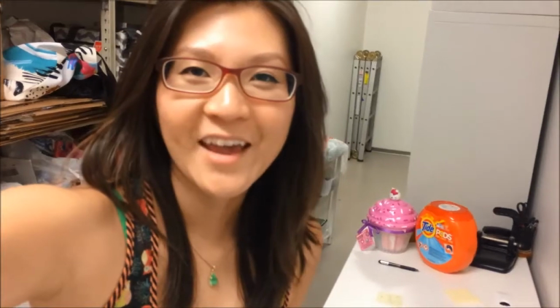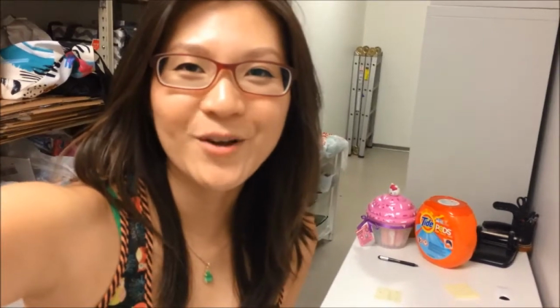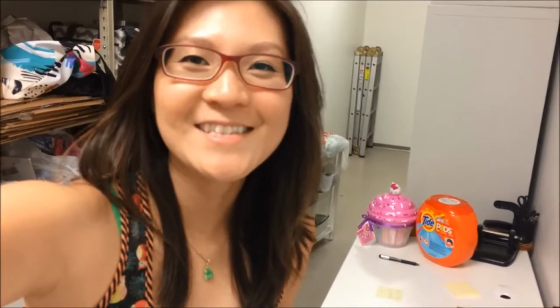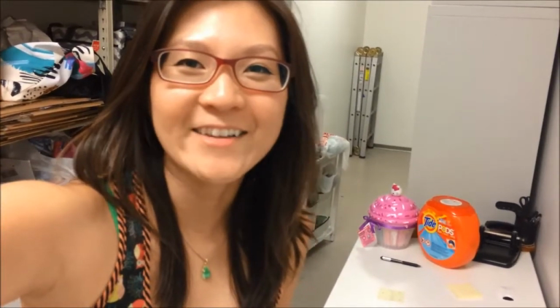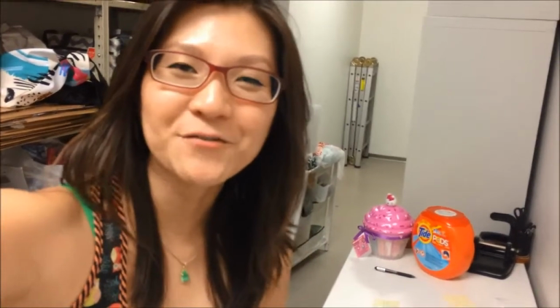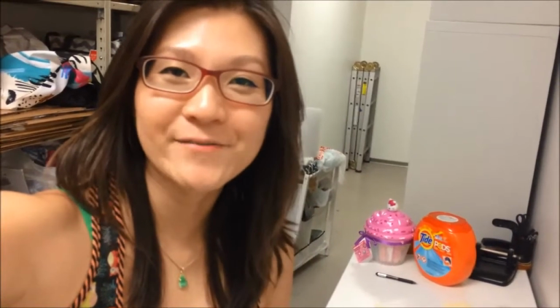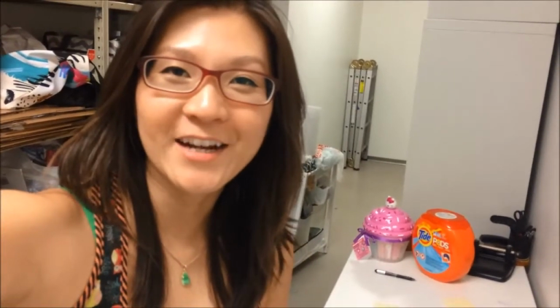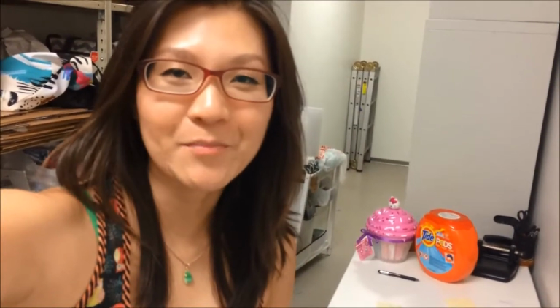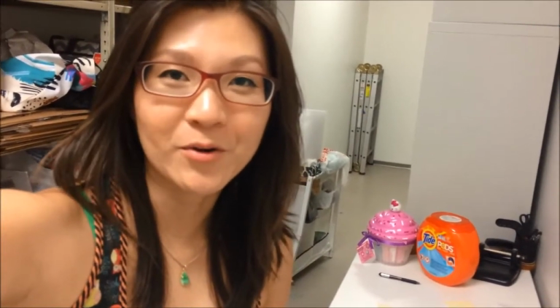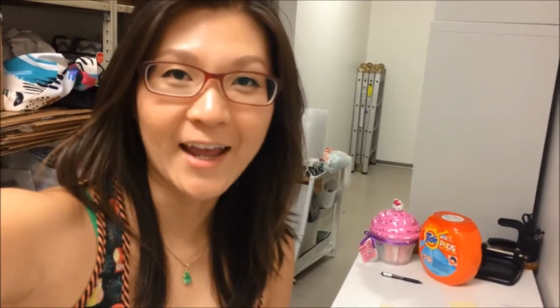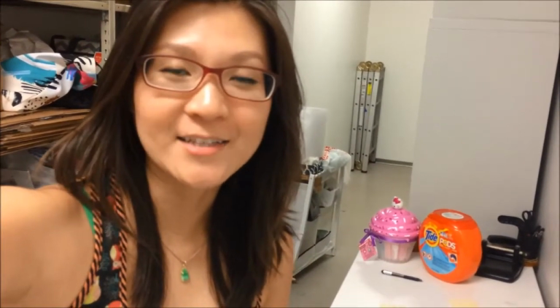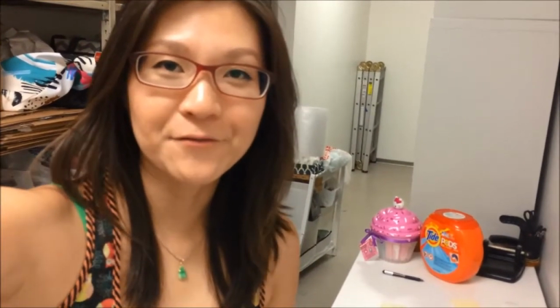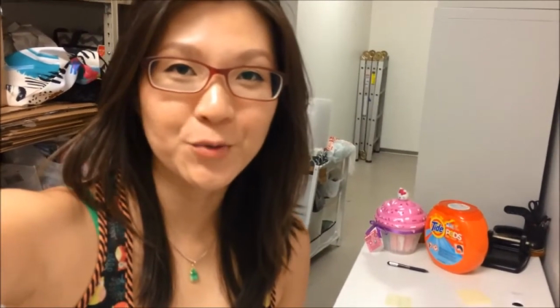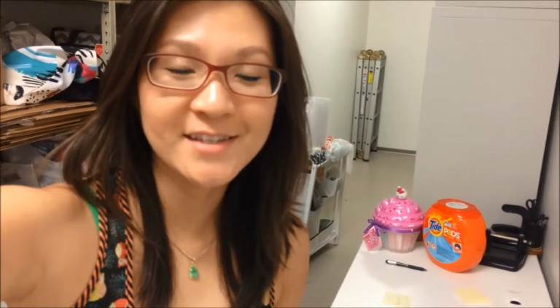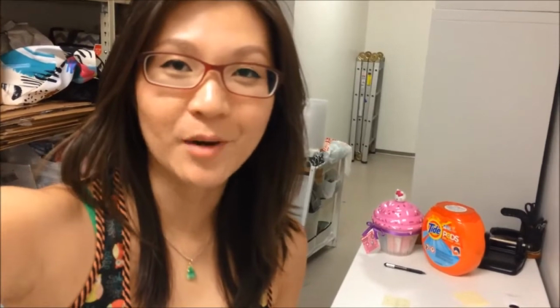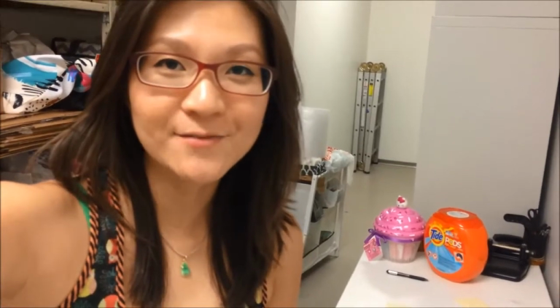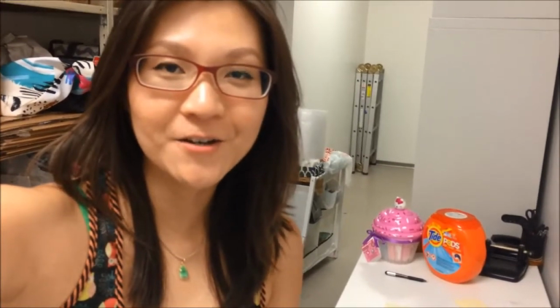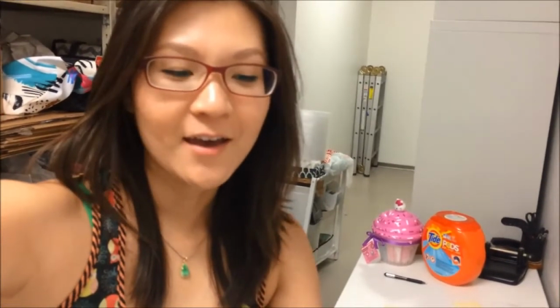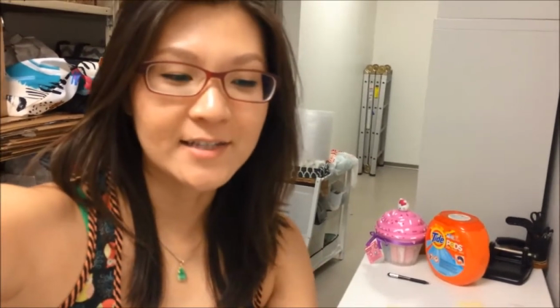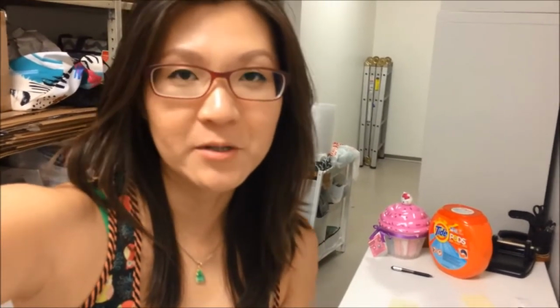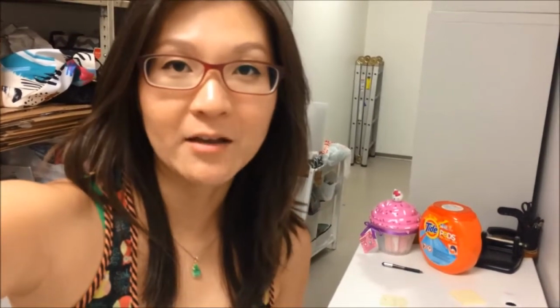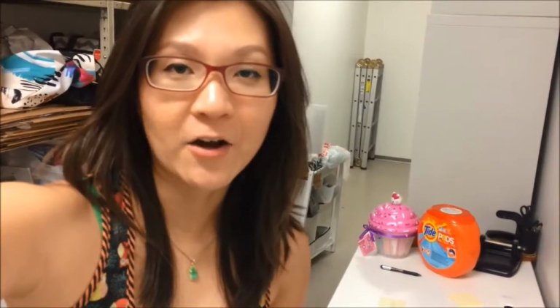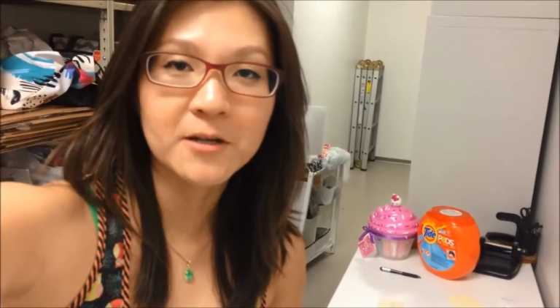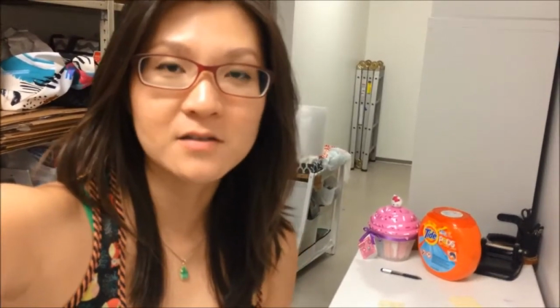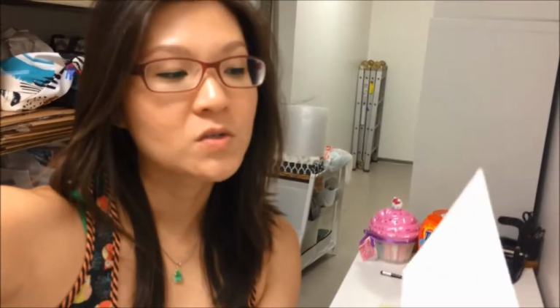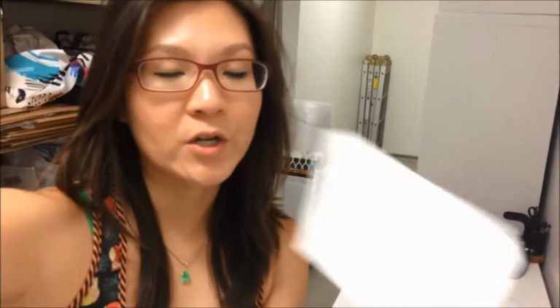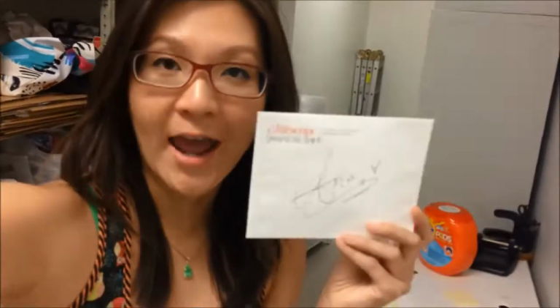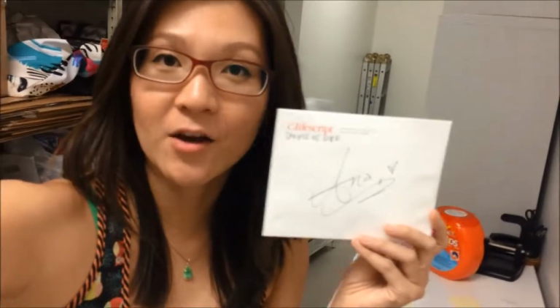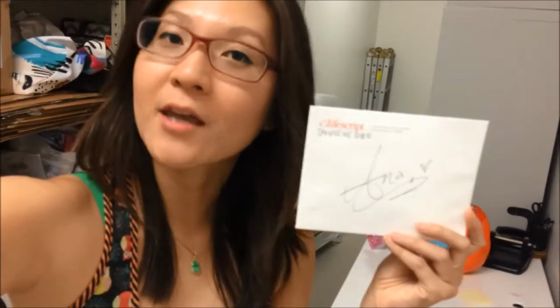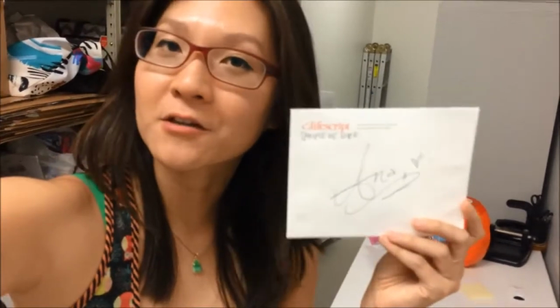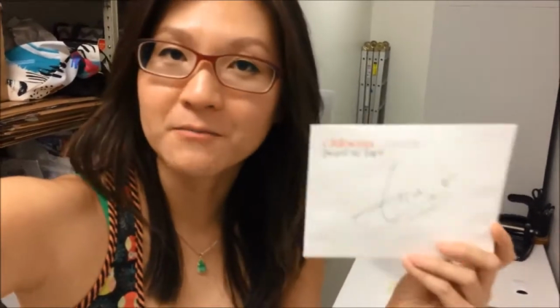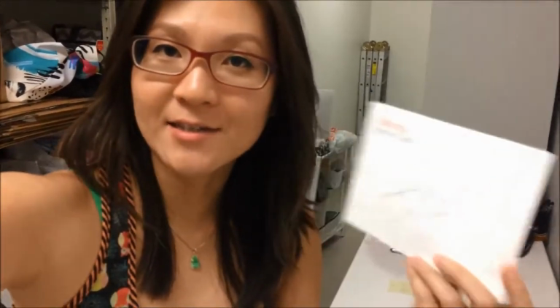Hey everyone, this is Alice, your freebies finder at SampleMeMore, and it's time for another What's in the Box video. Today I'm going to be mailing out a beauty box to winner Anna Wakefield from Tennessee.